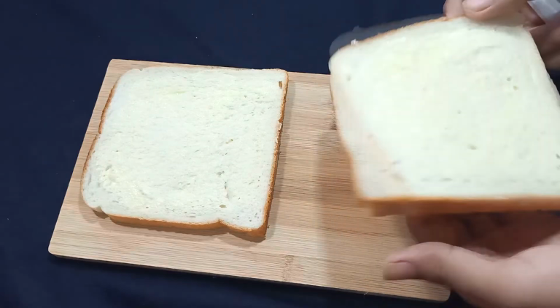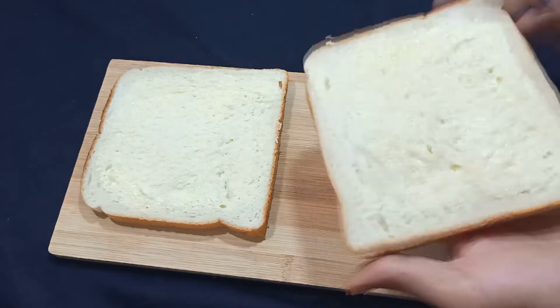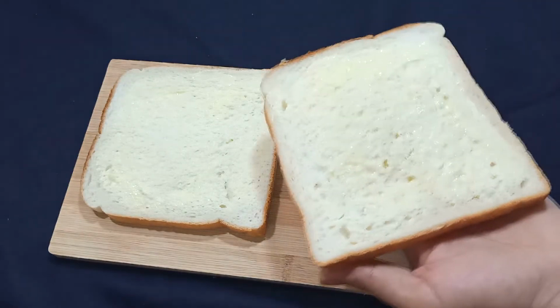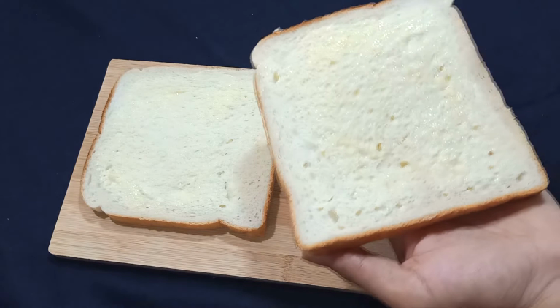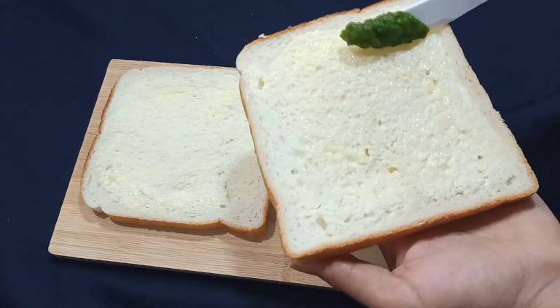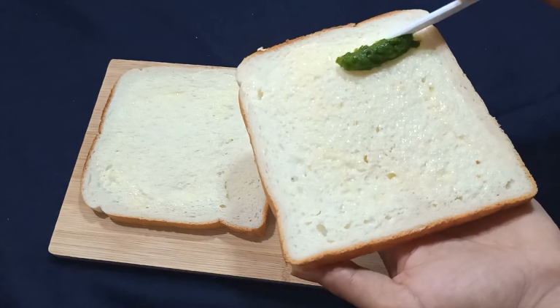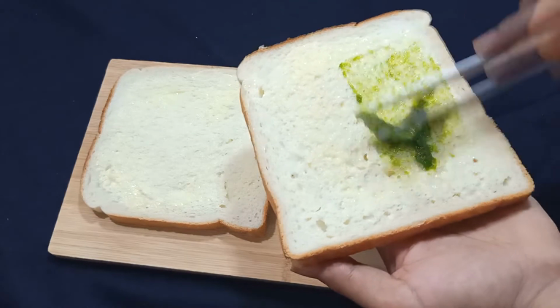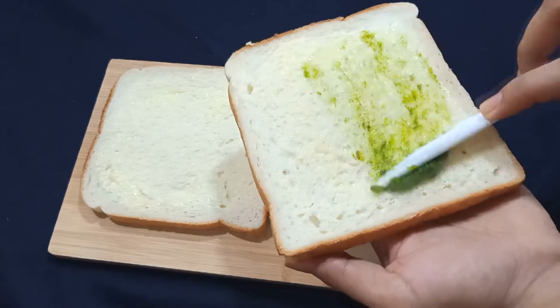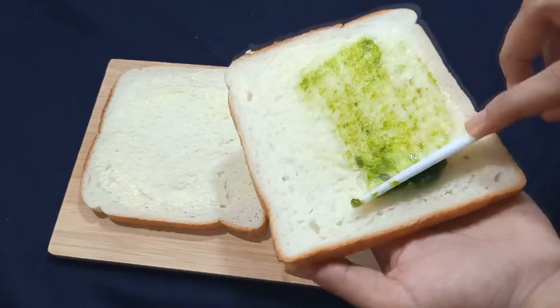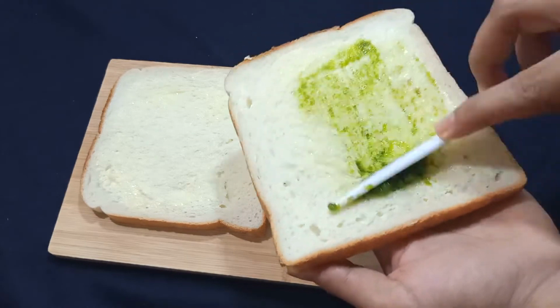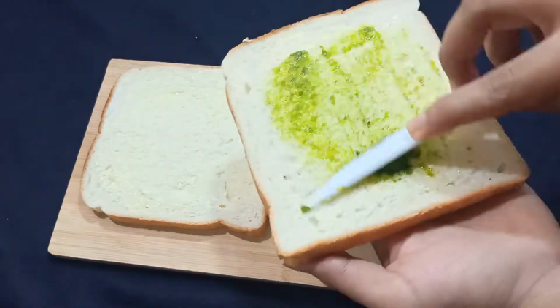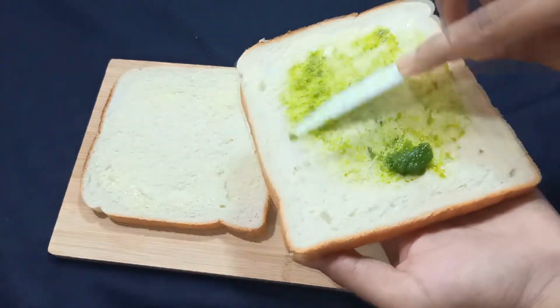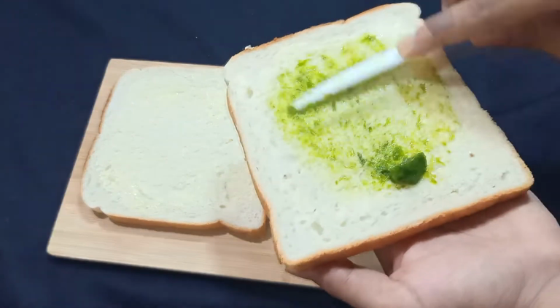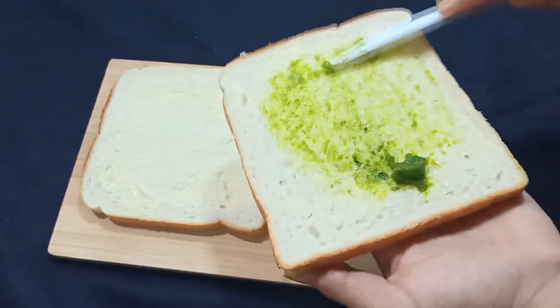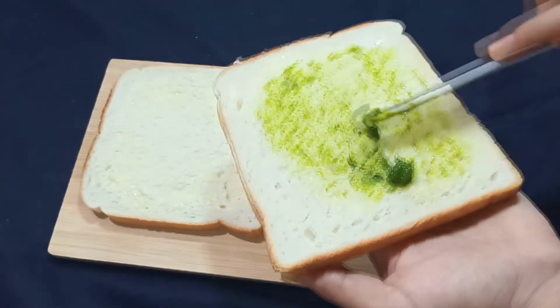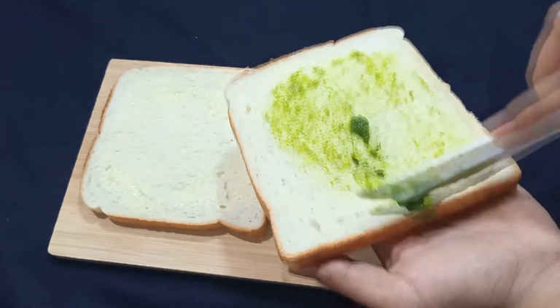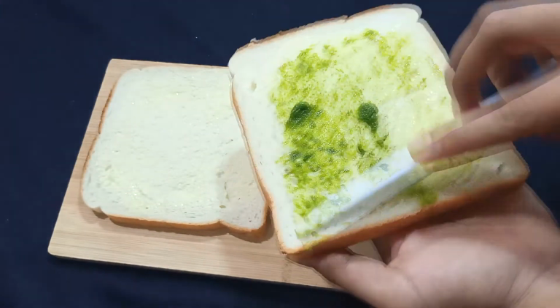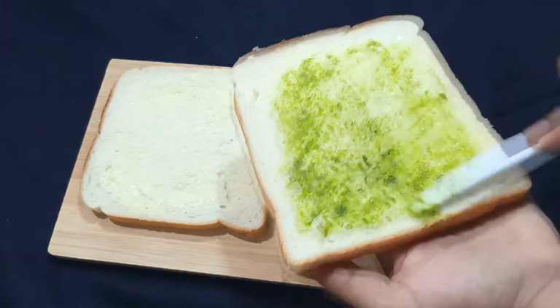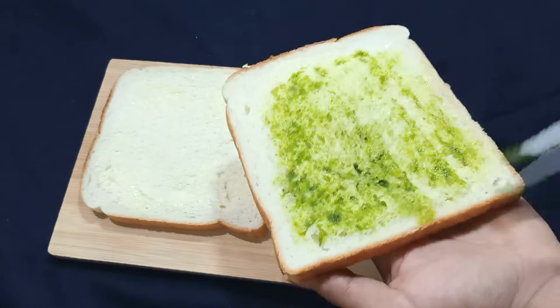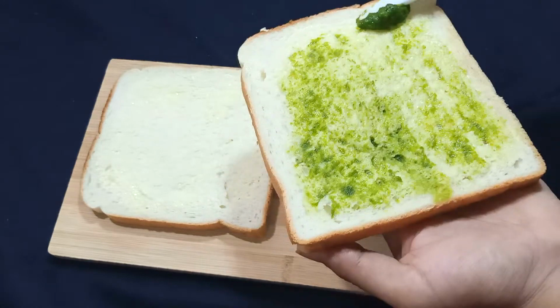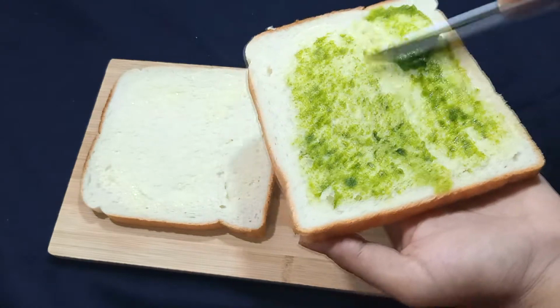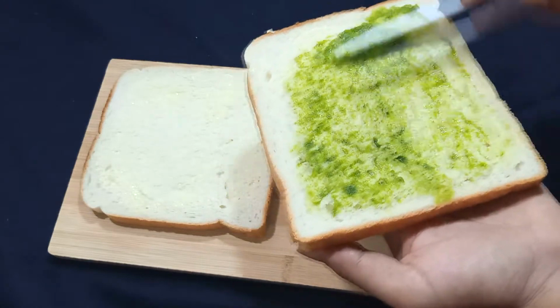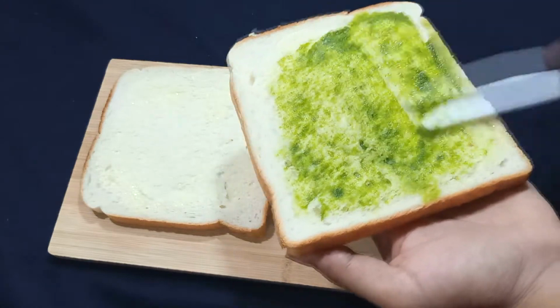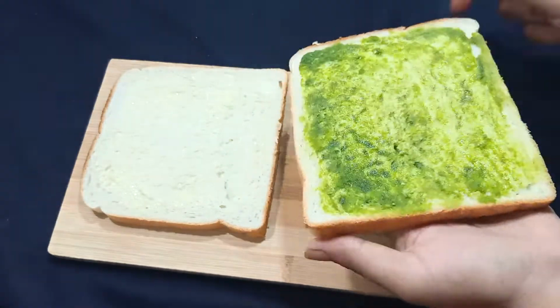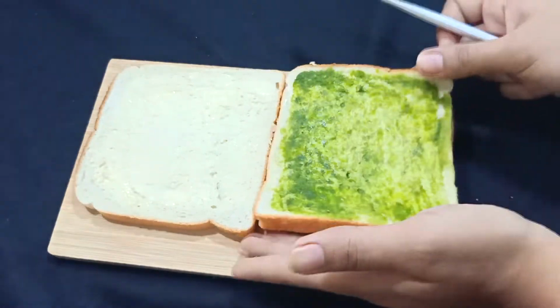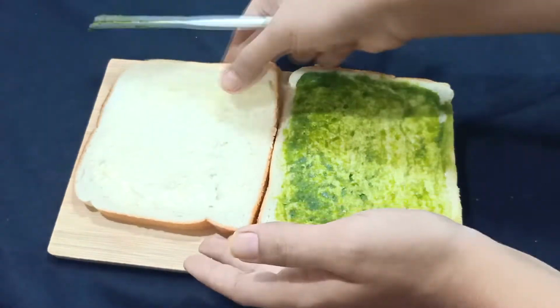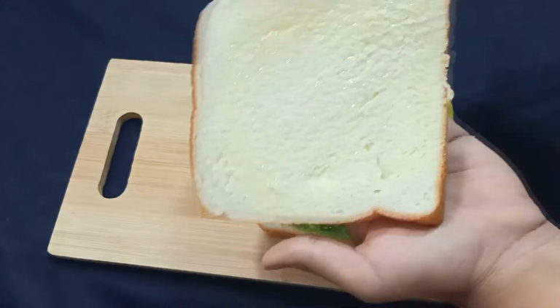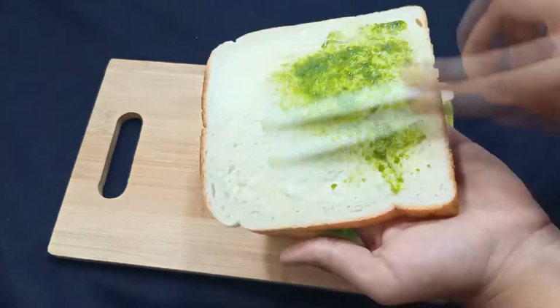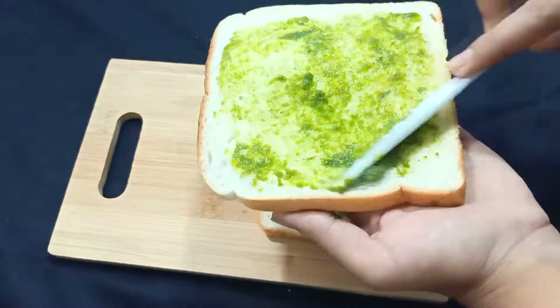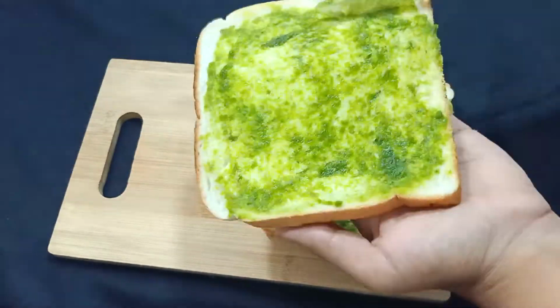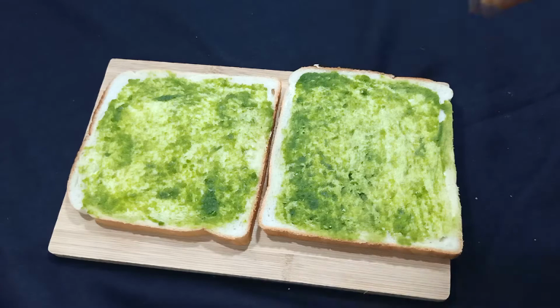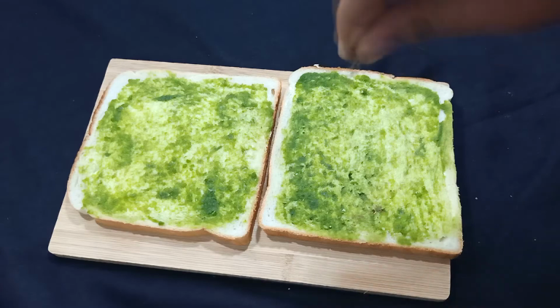Then we will add green chutney, which is the regular chutney made for sandwiches. Spread the chutney on one bread slice.